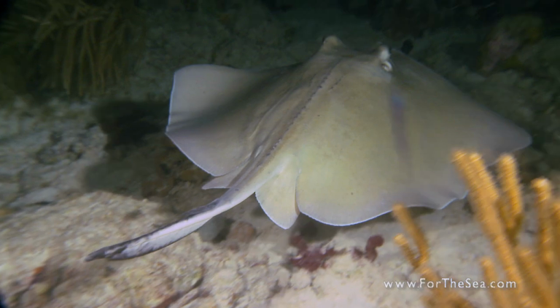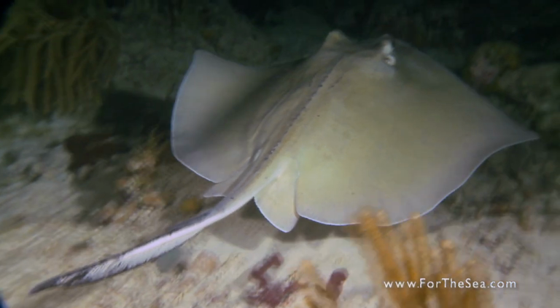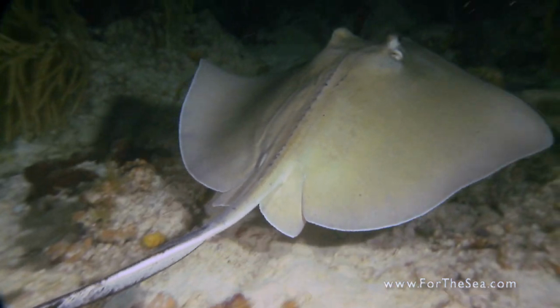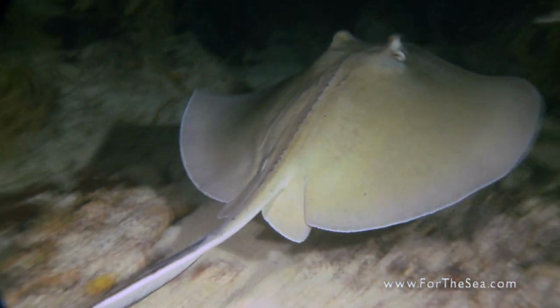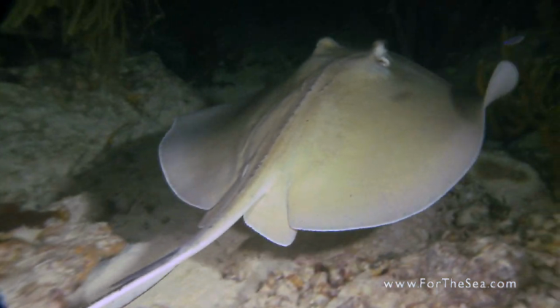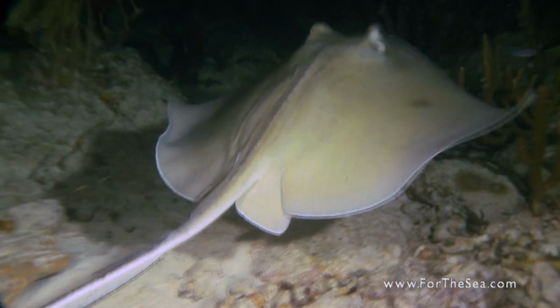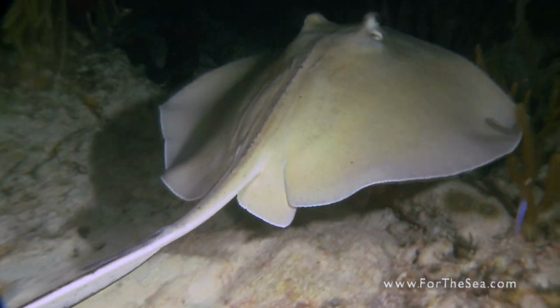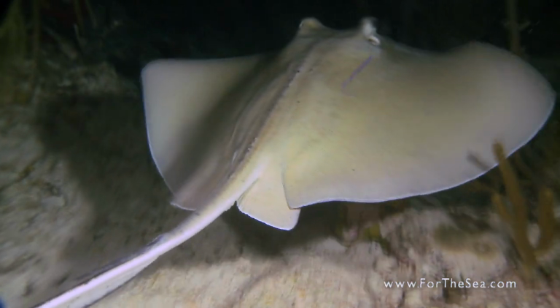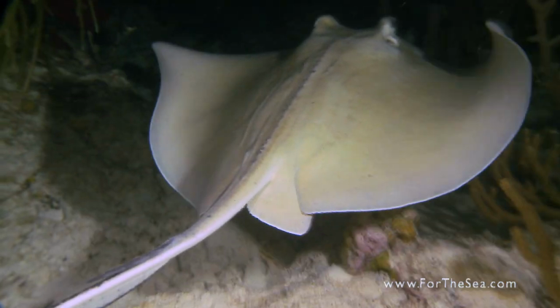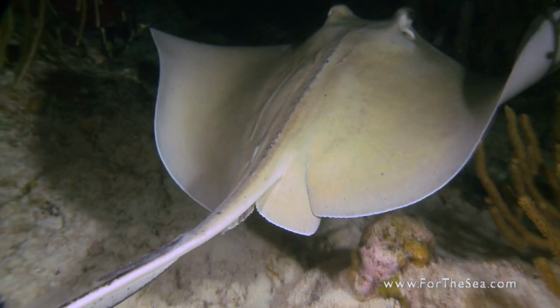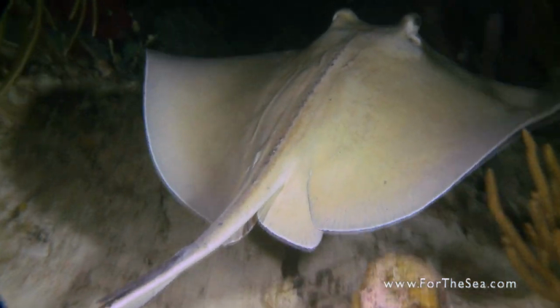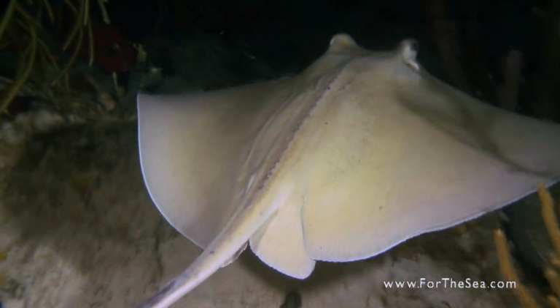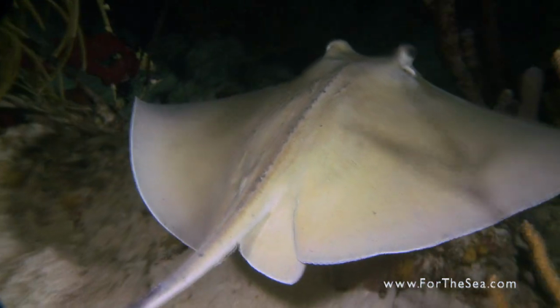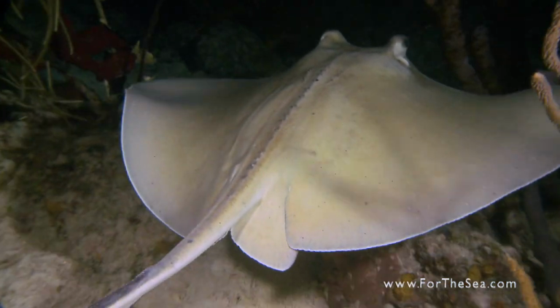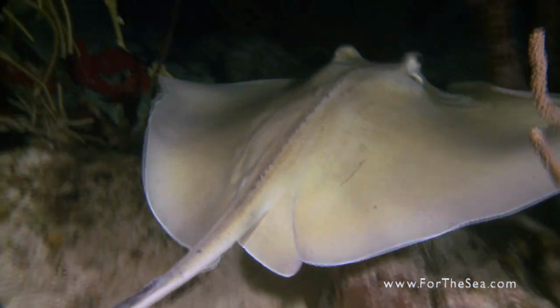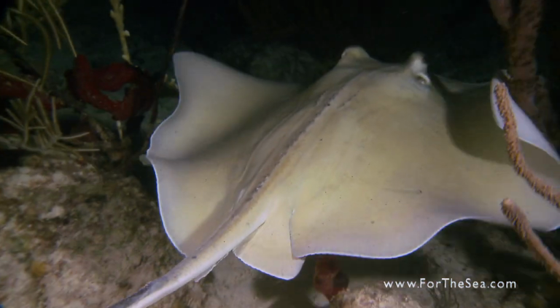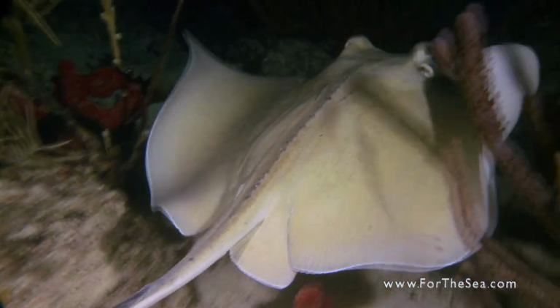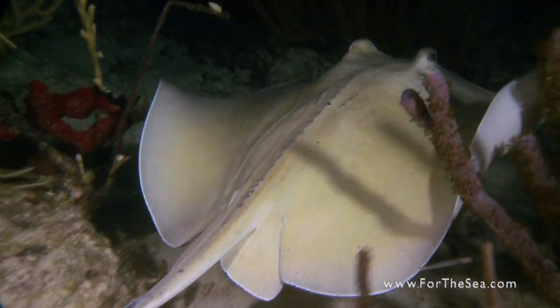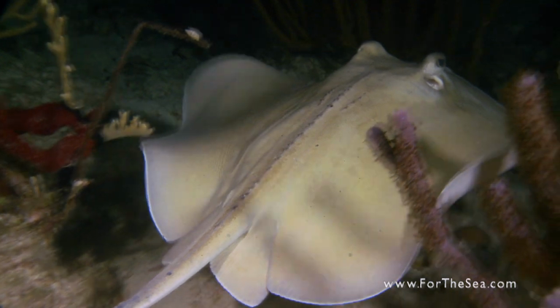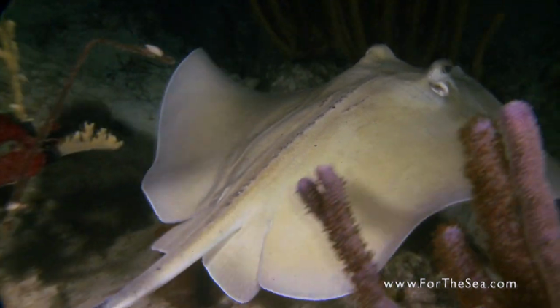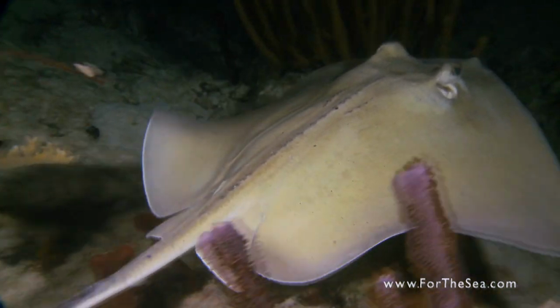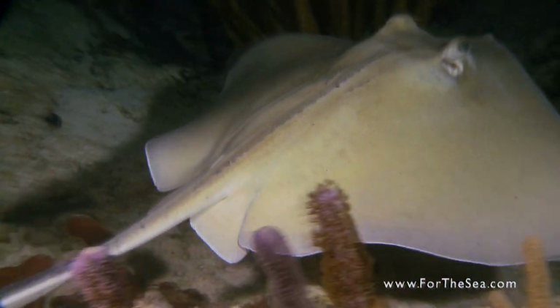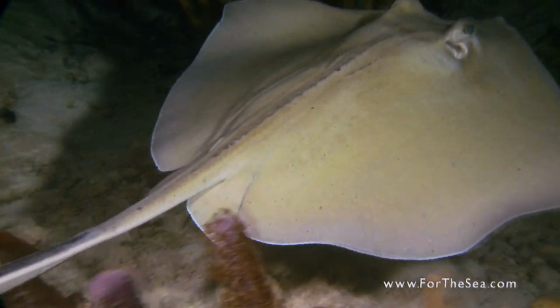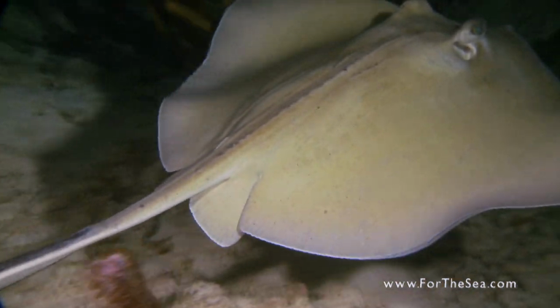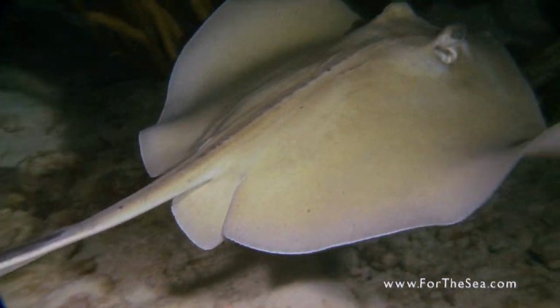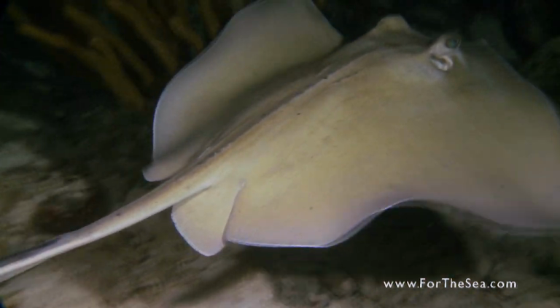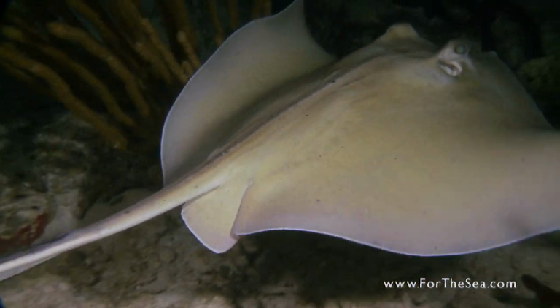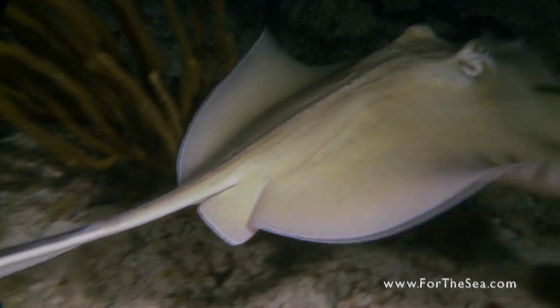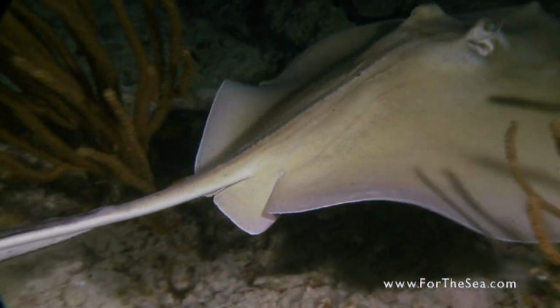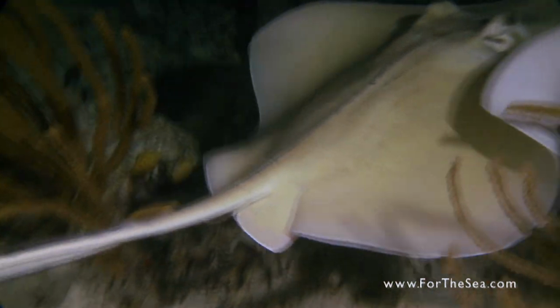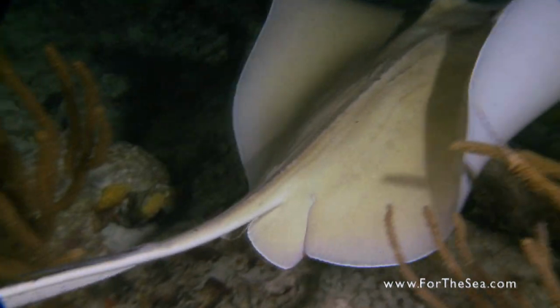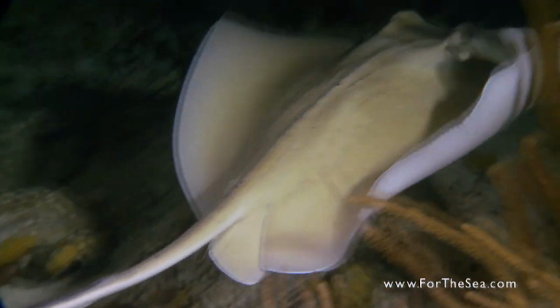Often misunderstood, these agile and elegant creatures play an important role in our ecosystem, and are a pleasure to see in their natural environment.